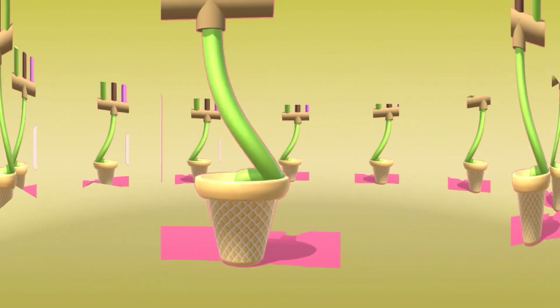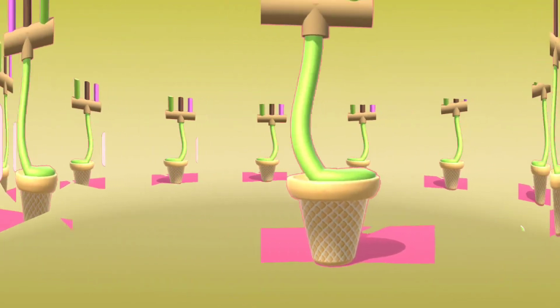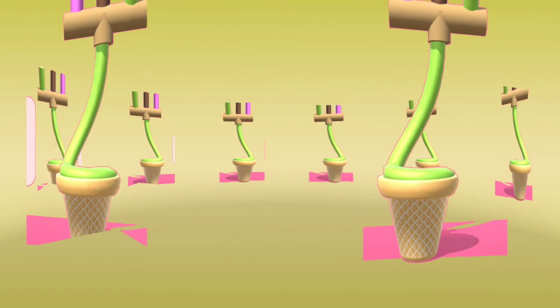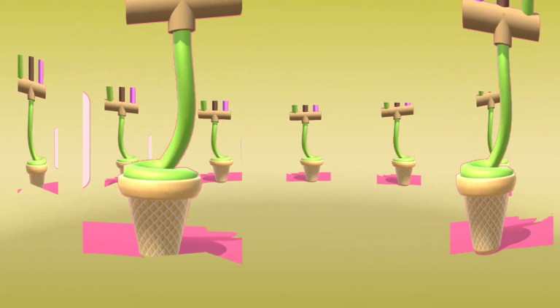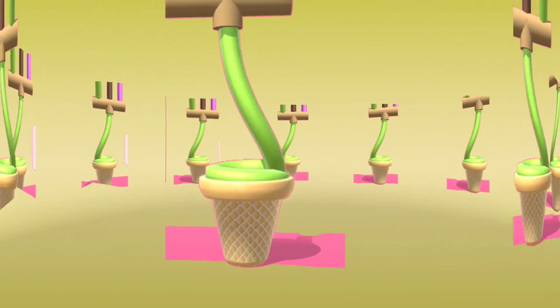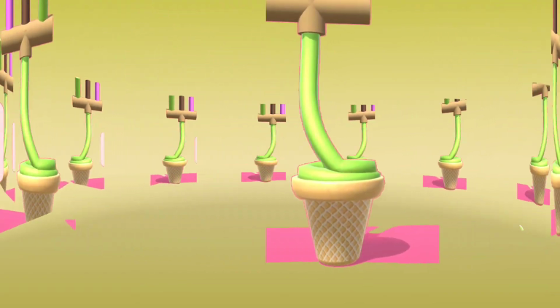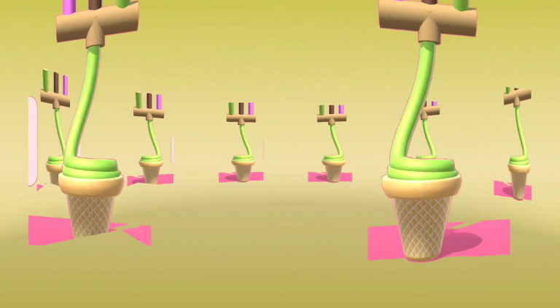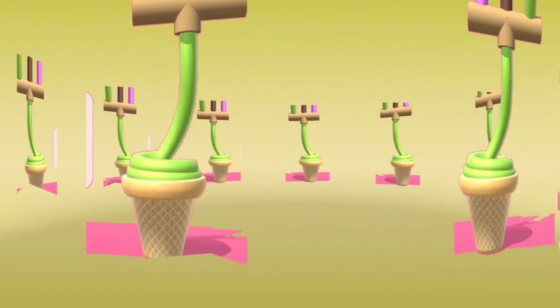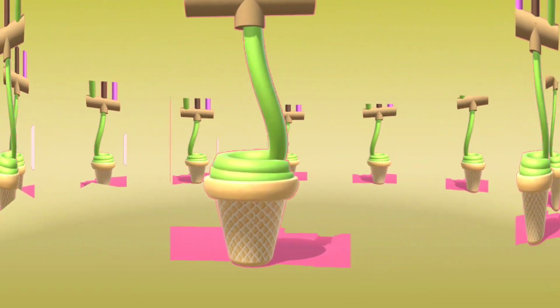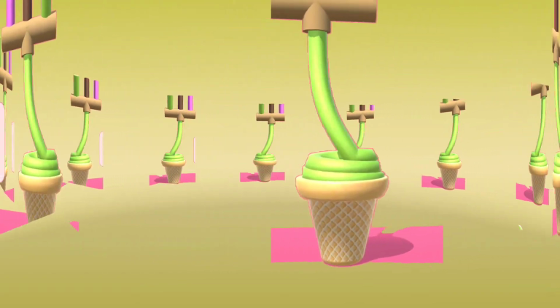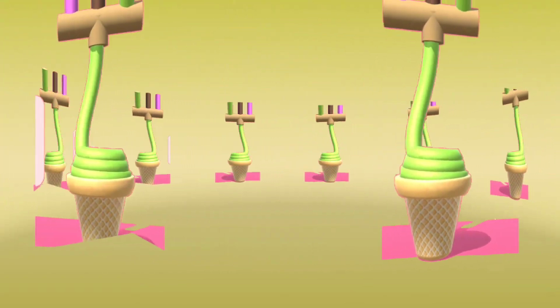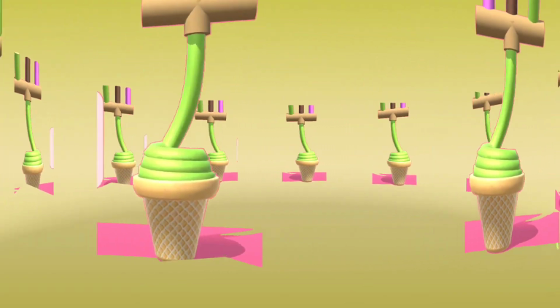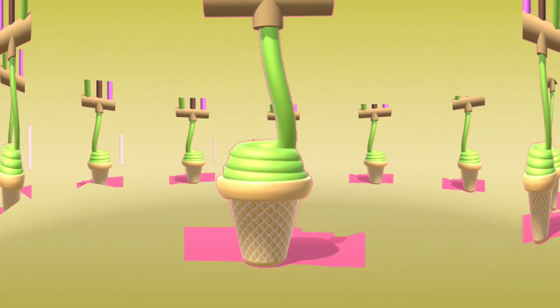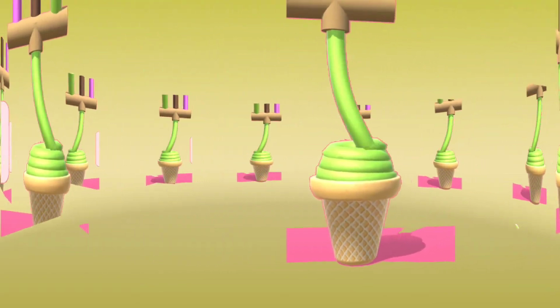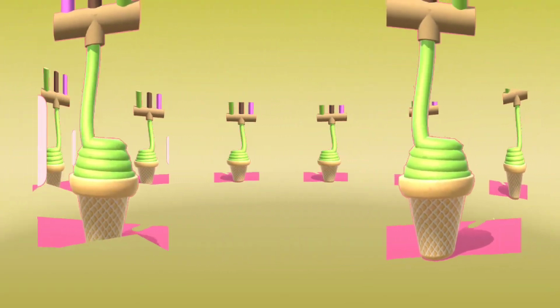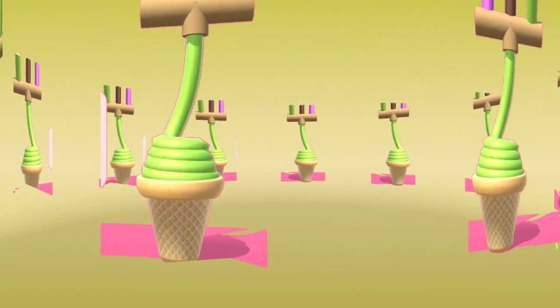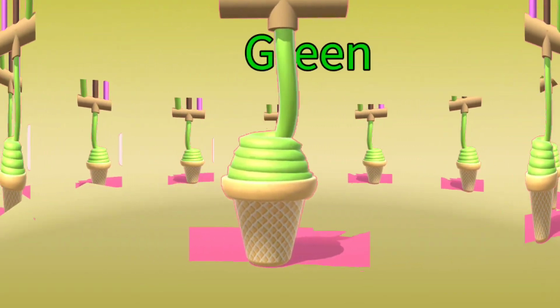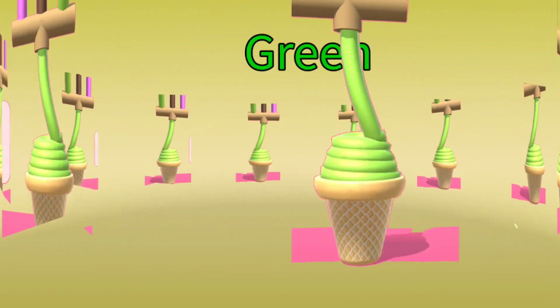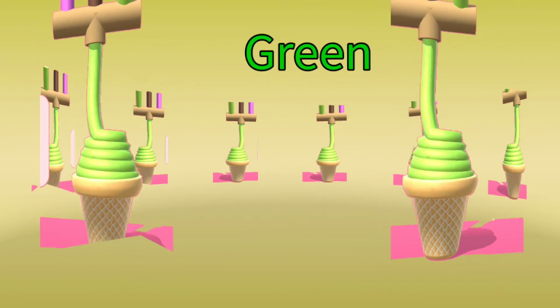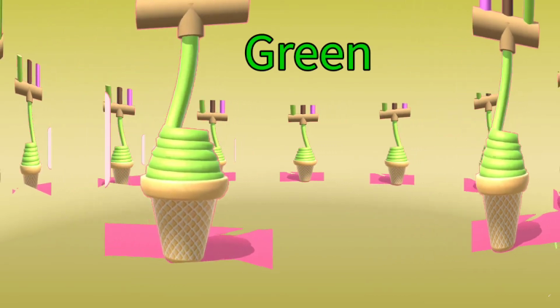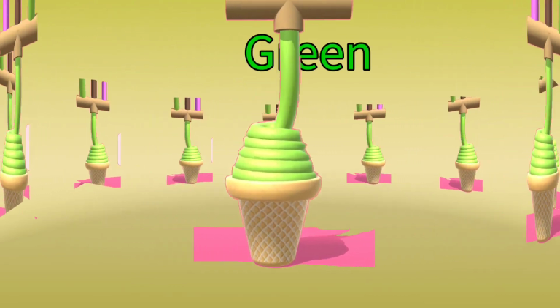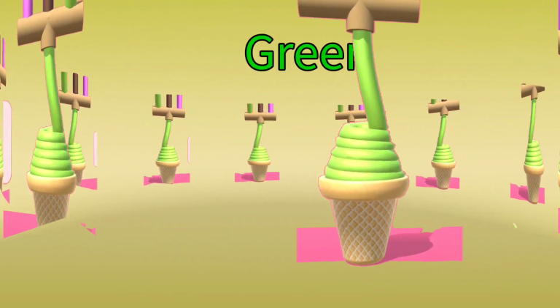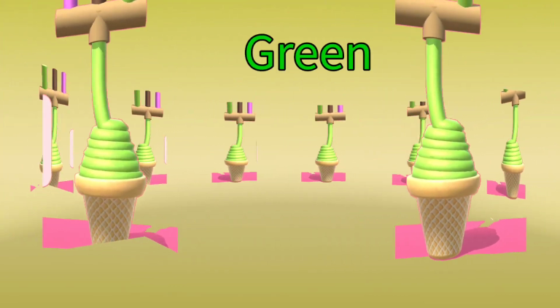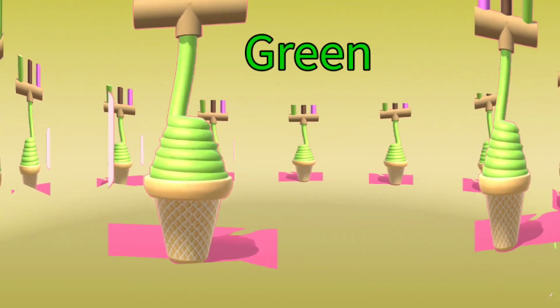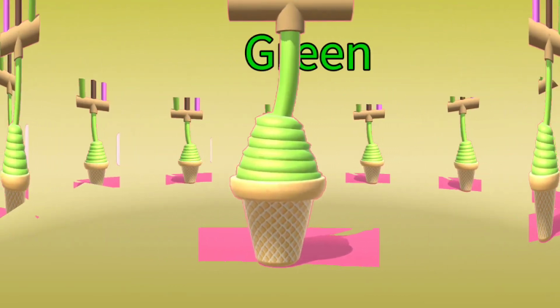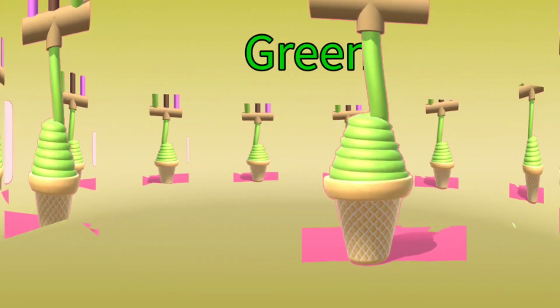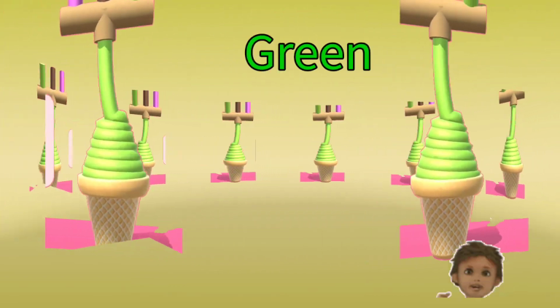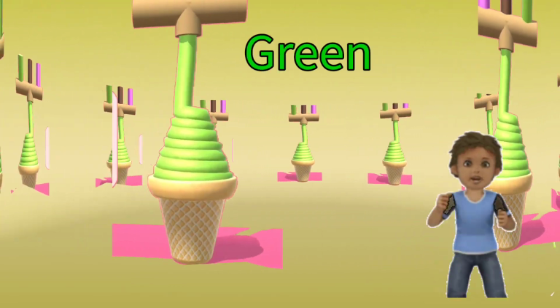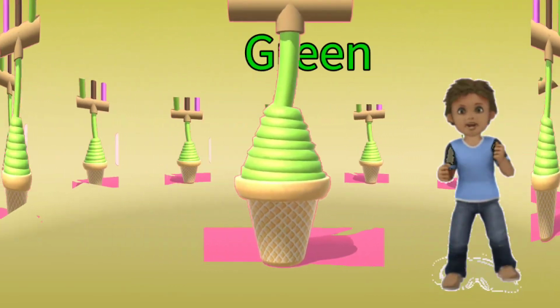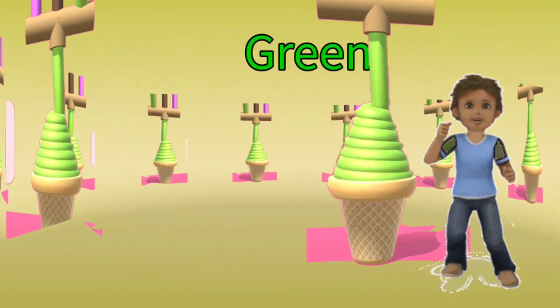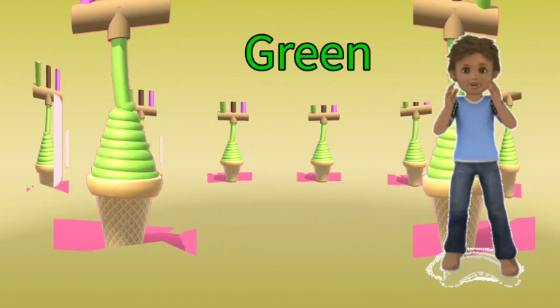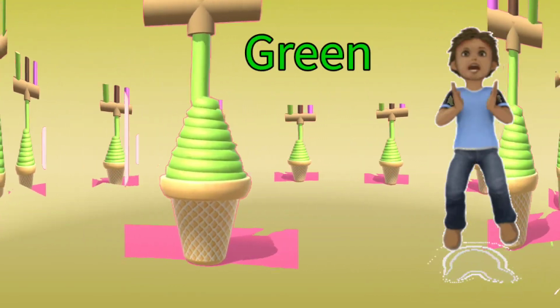What color is this ice cream? Green color. Very good! Woohoo!